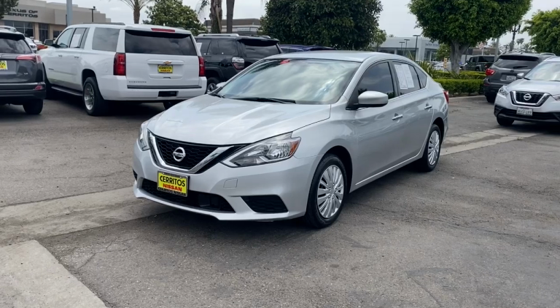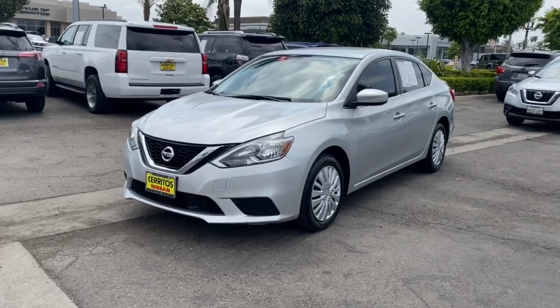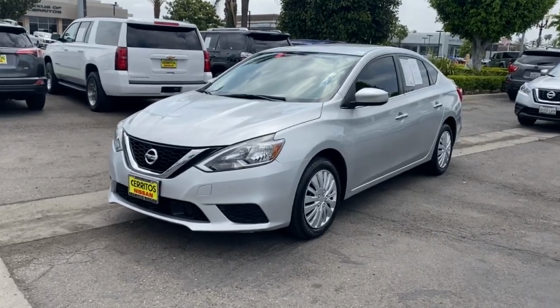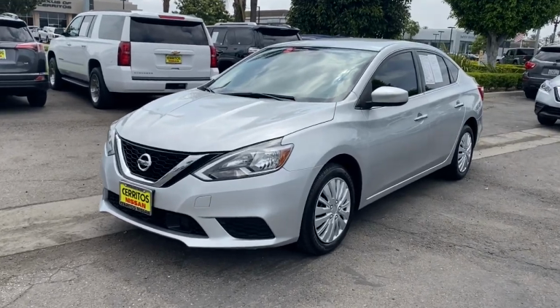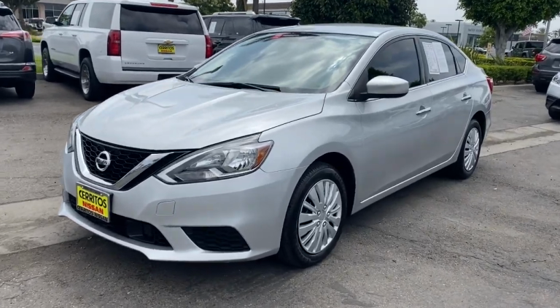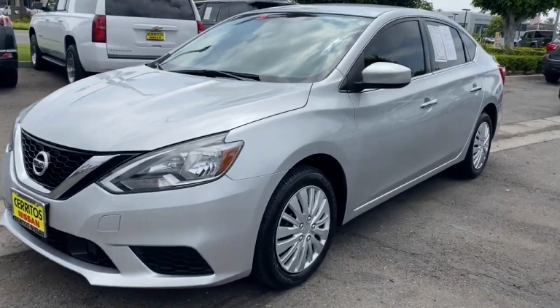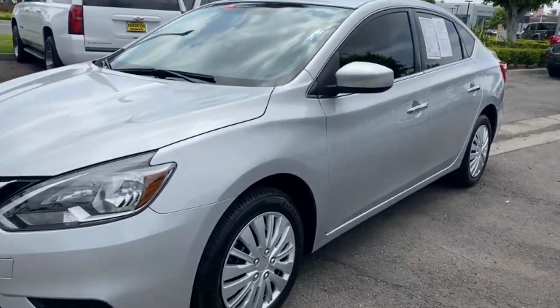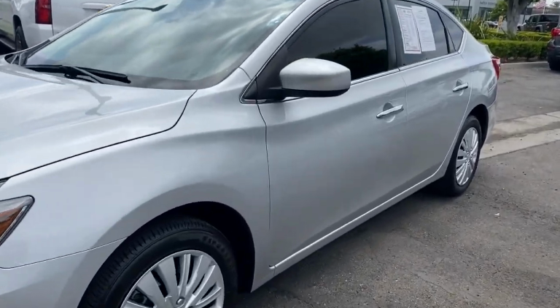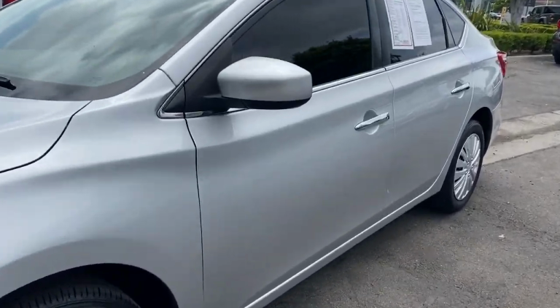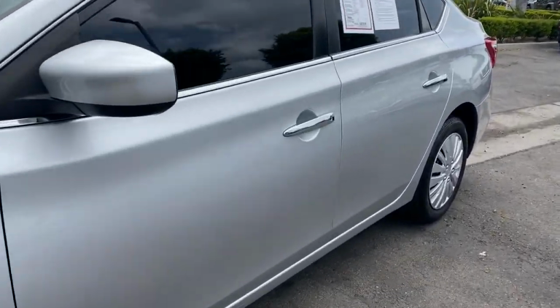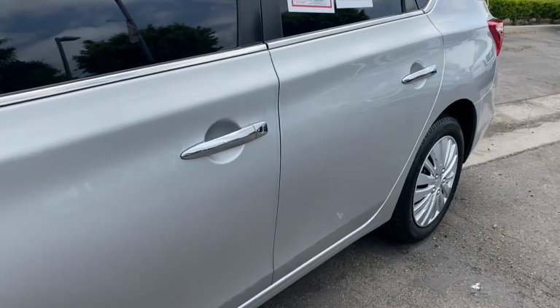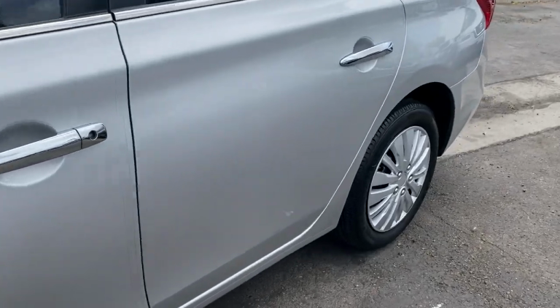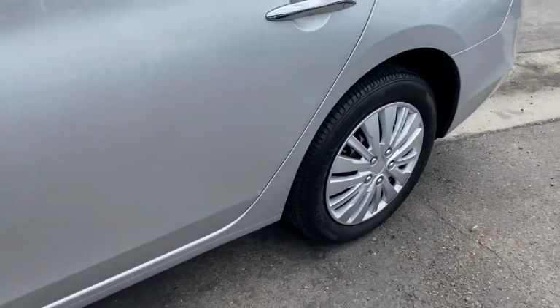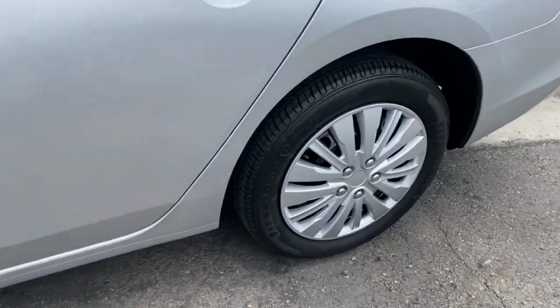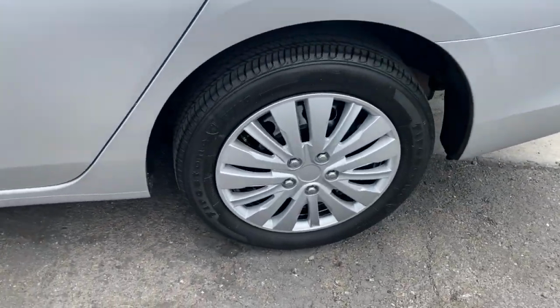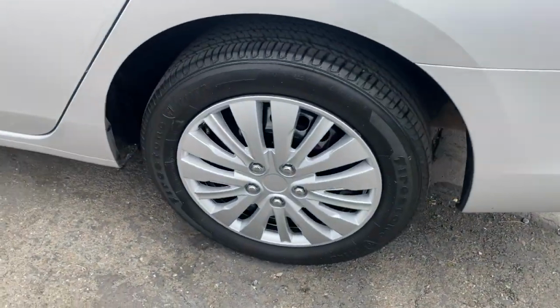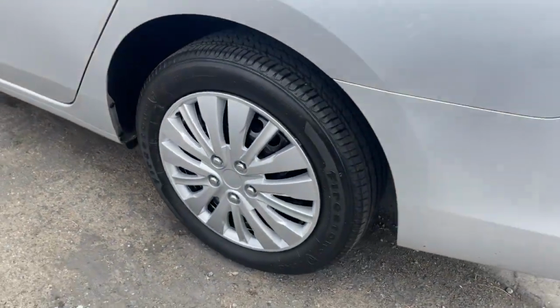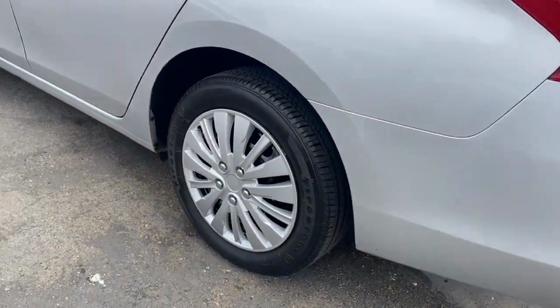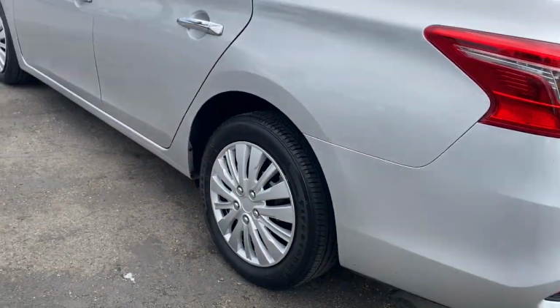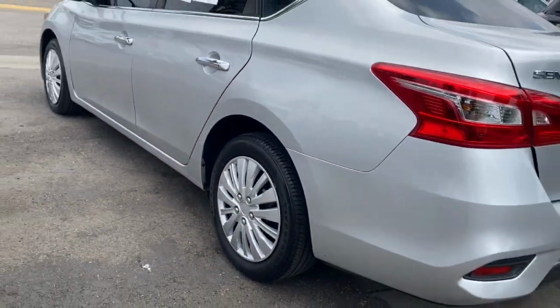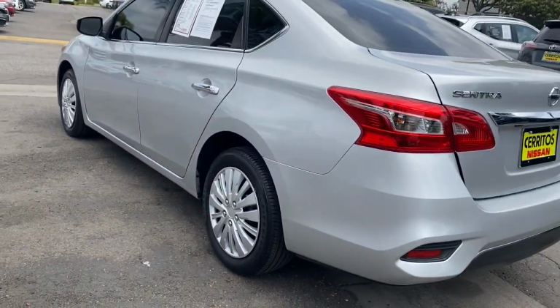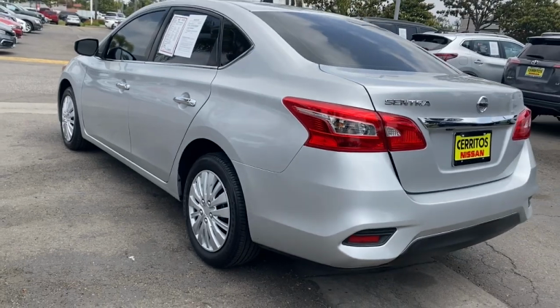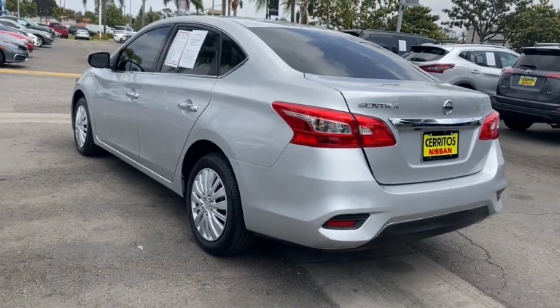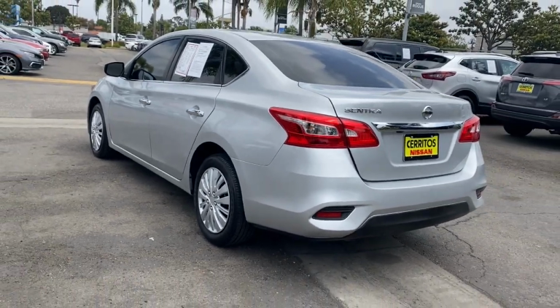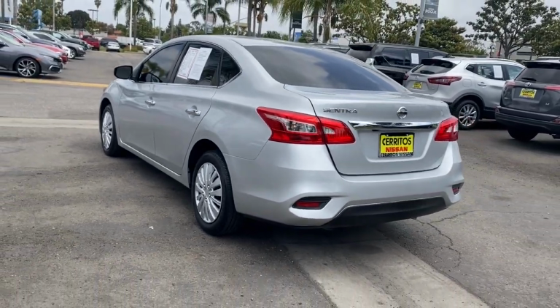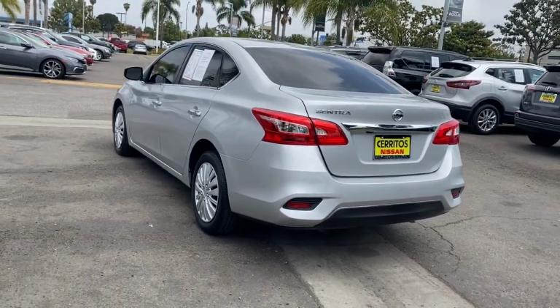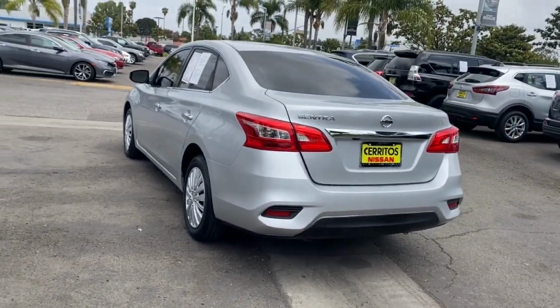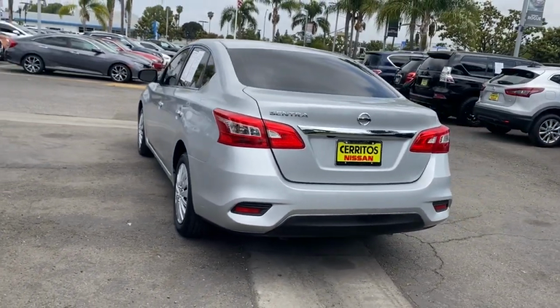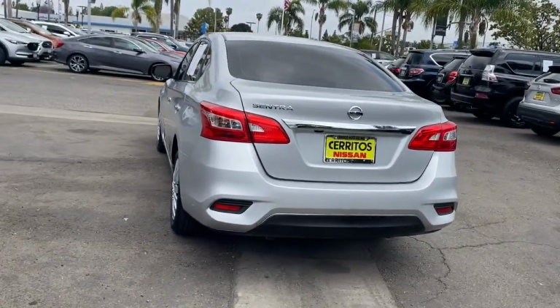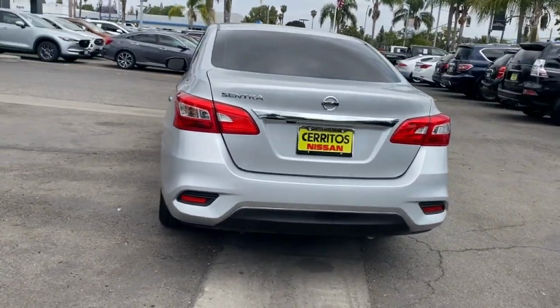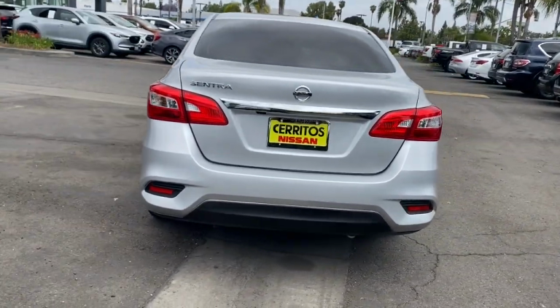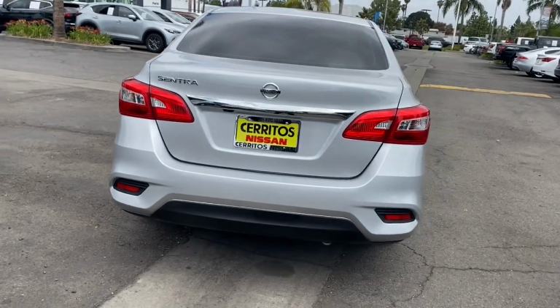Looking for your dream car? It could be the 2019 Nissan Sentra. This vehicle is an outstanding buy with fewer than 50,000 miles on the odometer. Comfort, convenience, safety, and fun are all yours in the sleek and spirited Sentra.